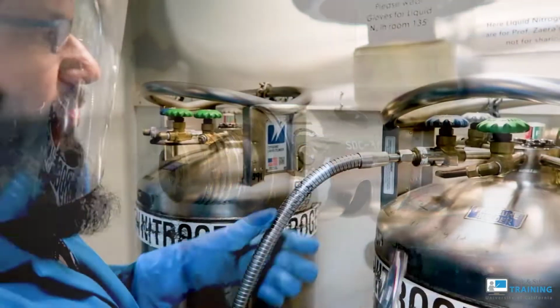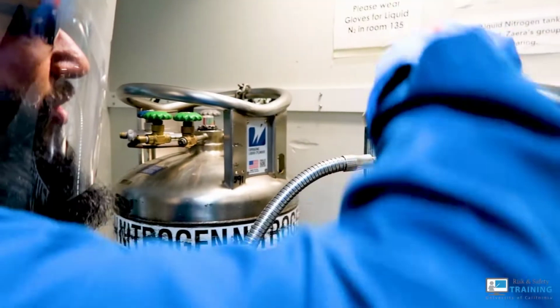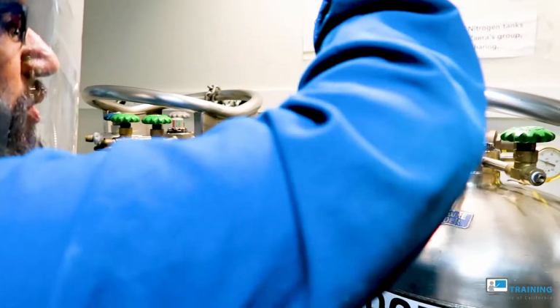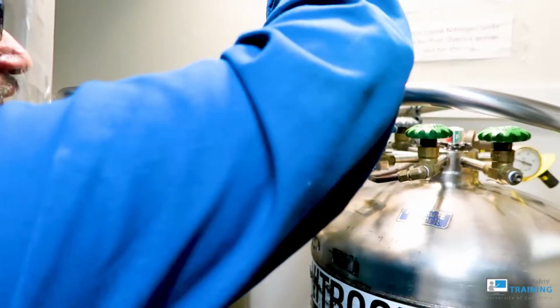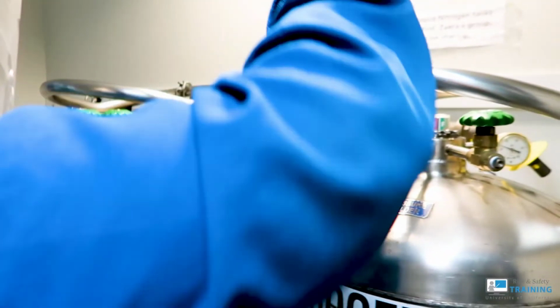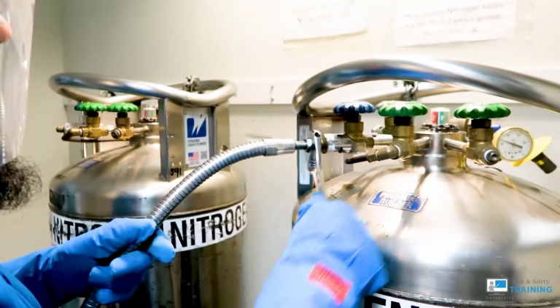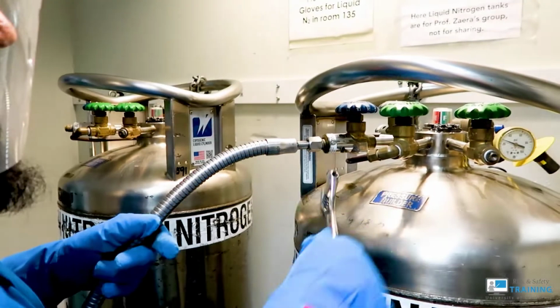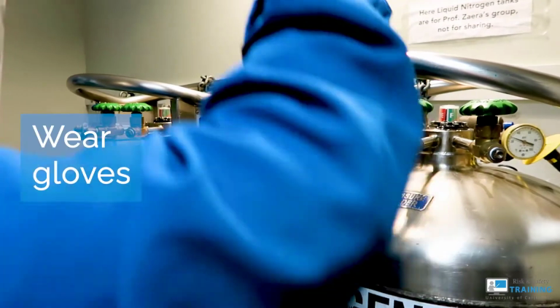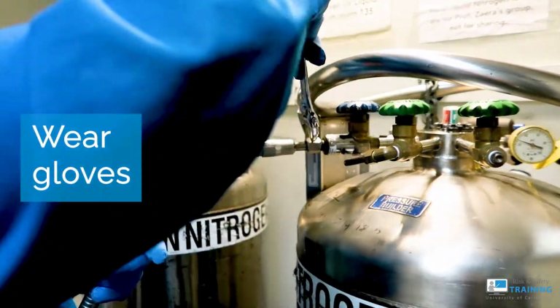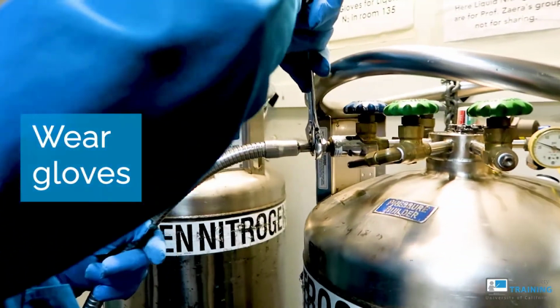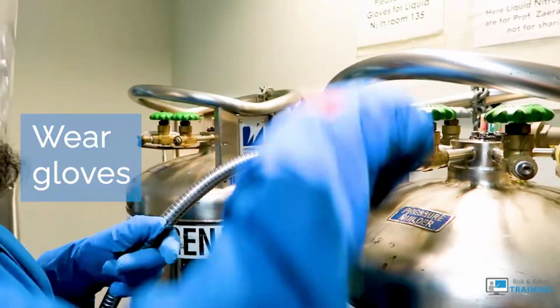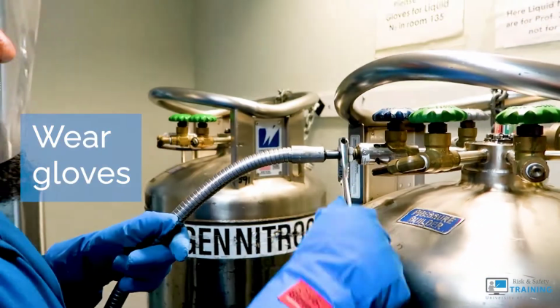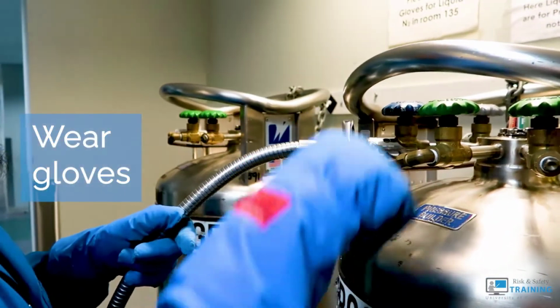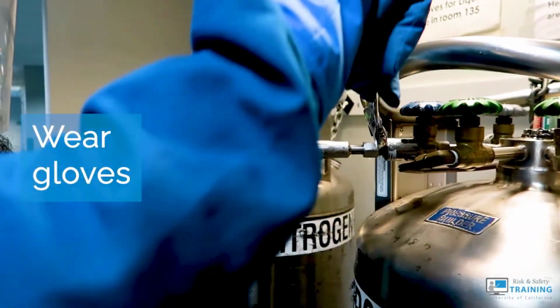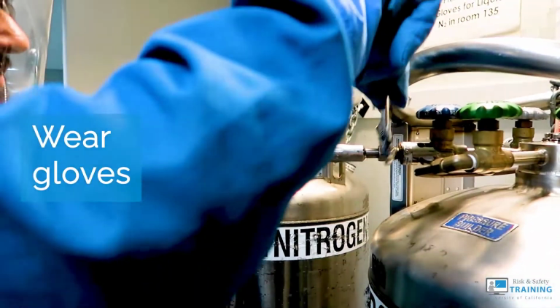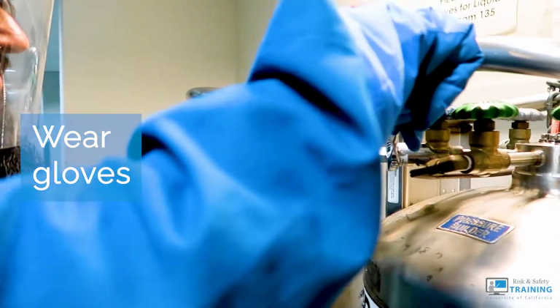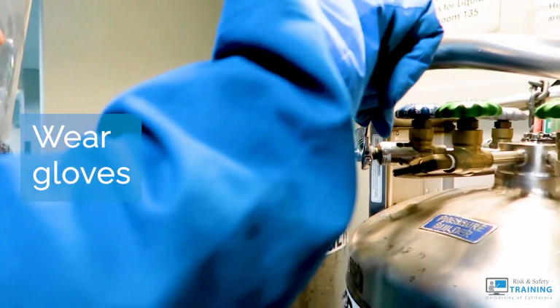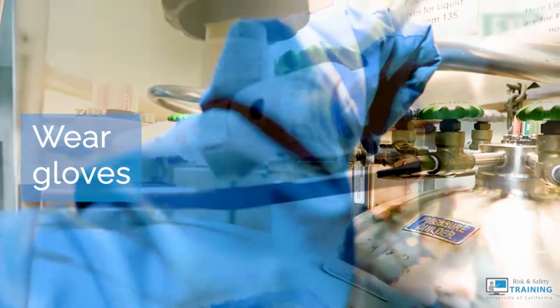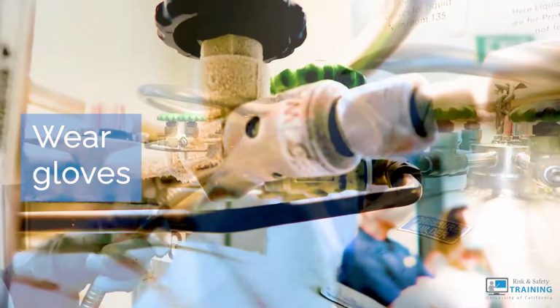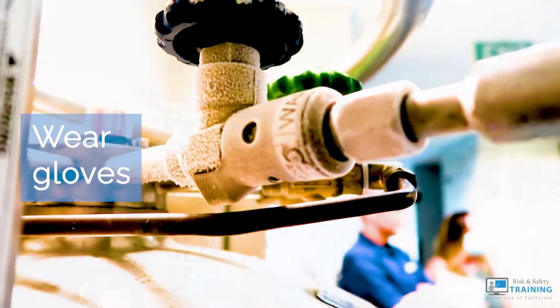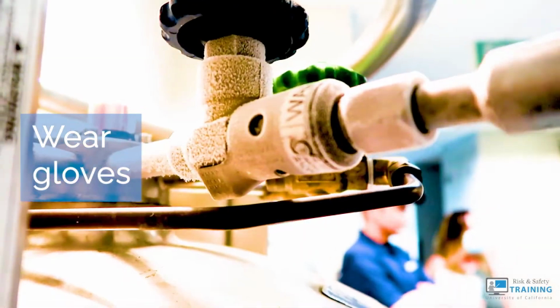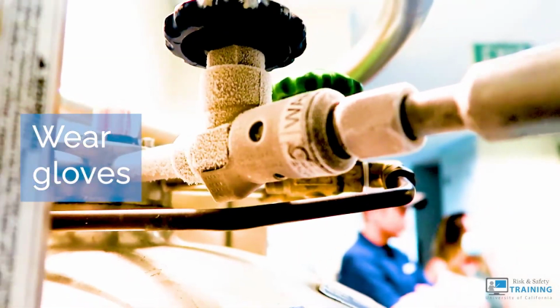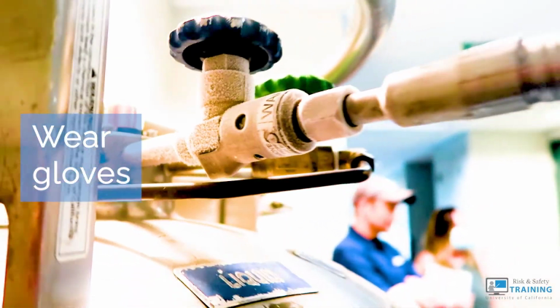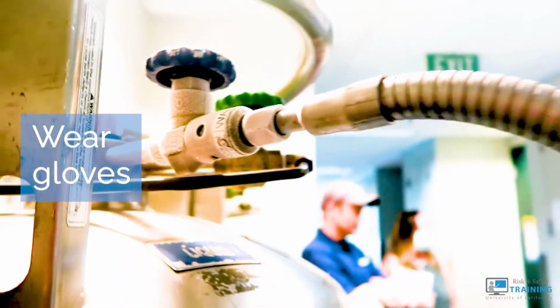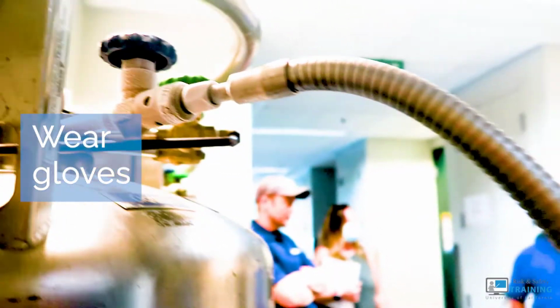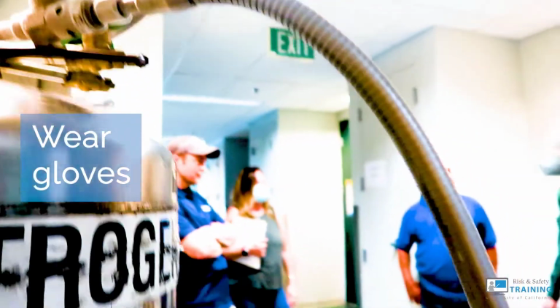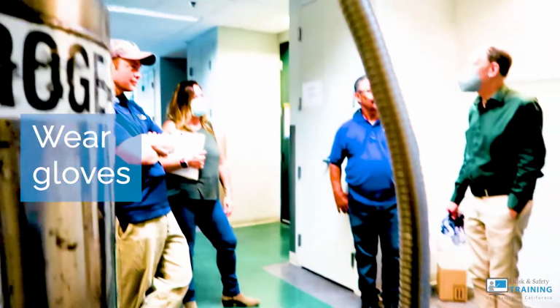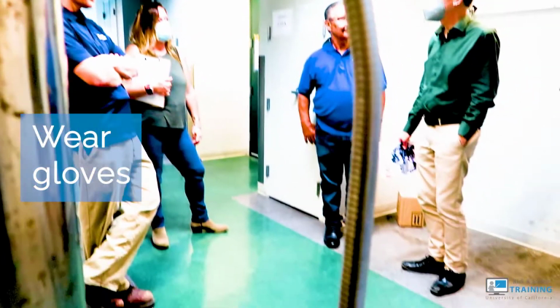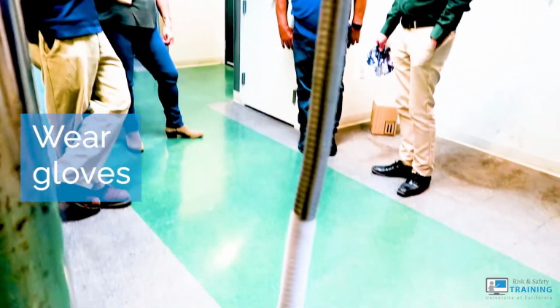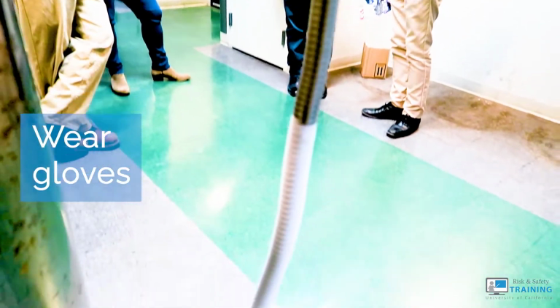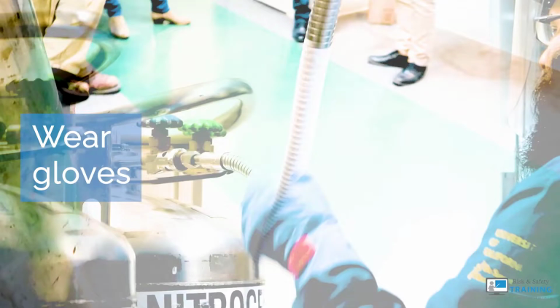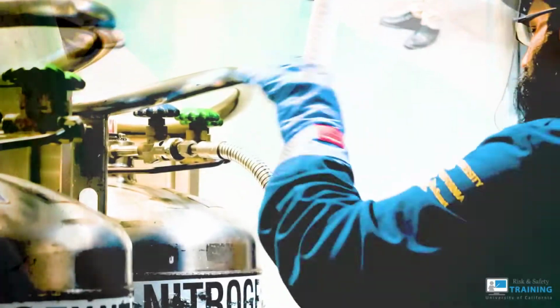Once you can't tighten anymore by hand, you'll need to use a wrench. Make sure you're using cryogenic gloves to protect your hands, because a metal wrench and the area around the valve will freeze and burn your fingers once the liquid is released.